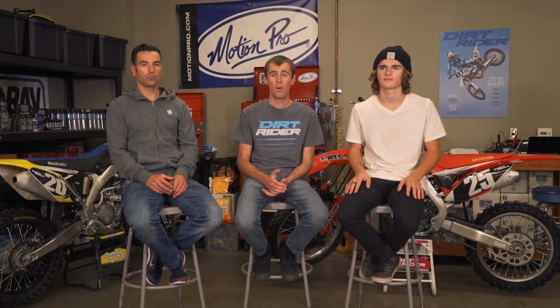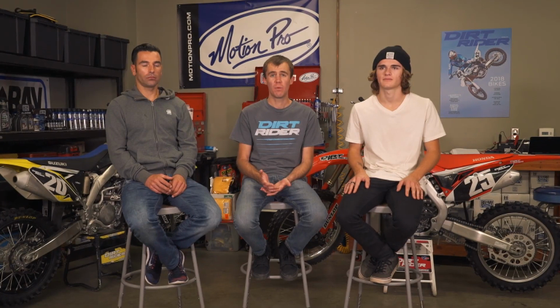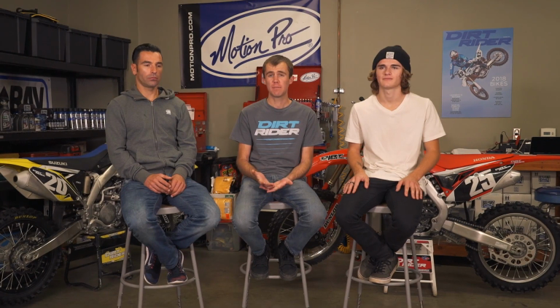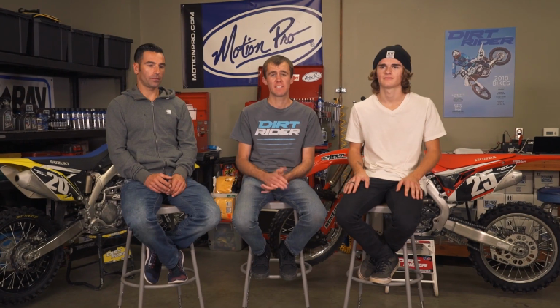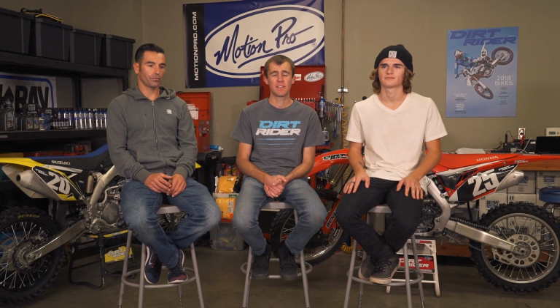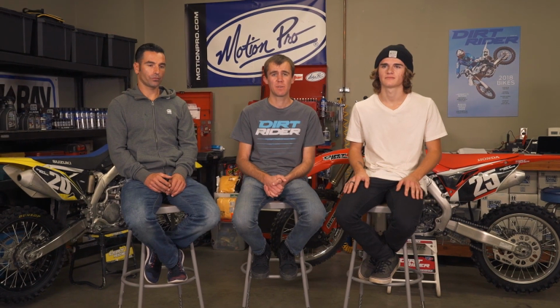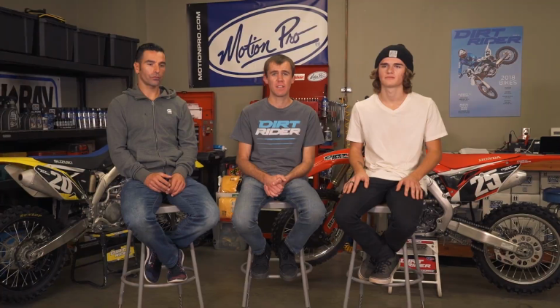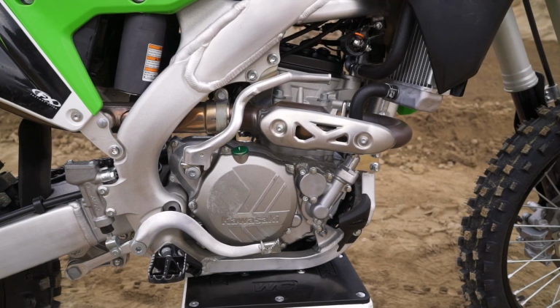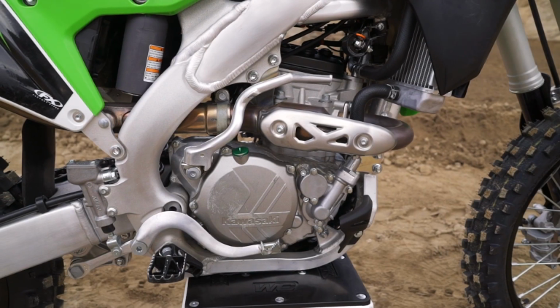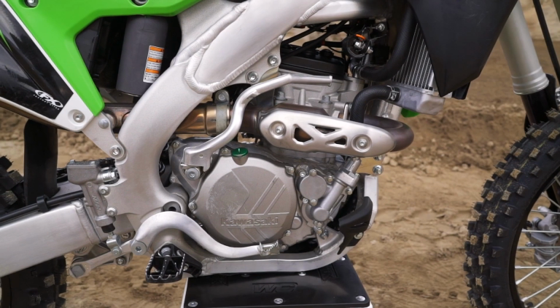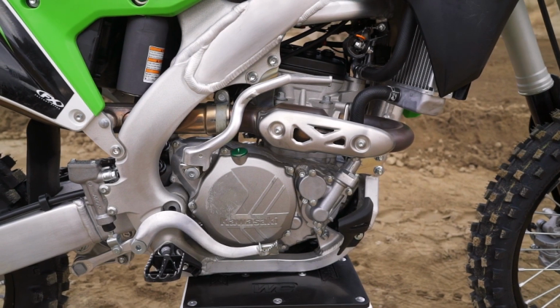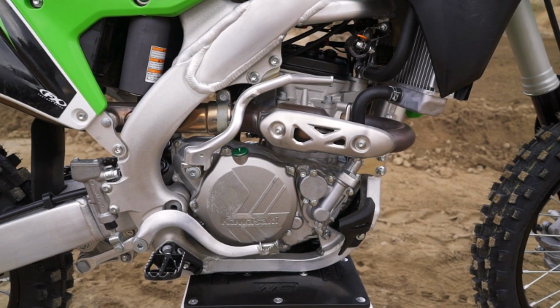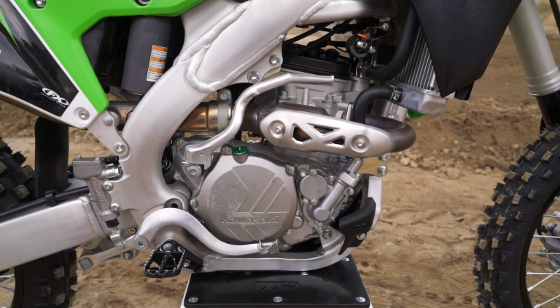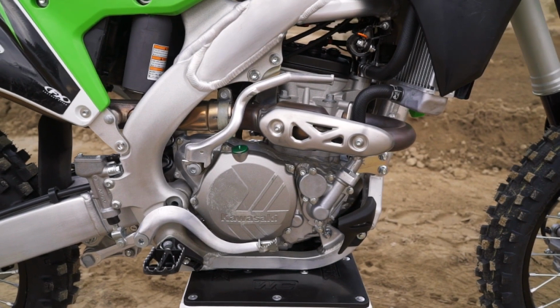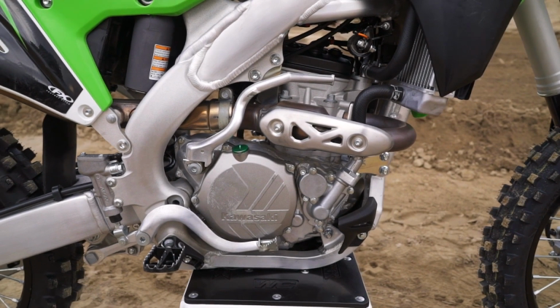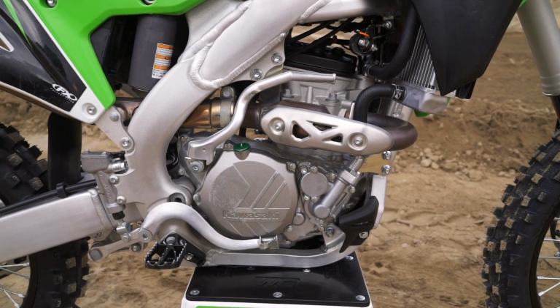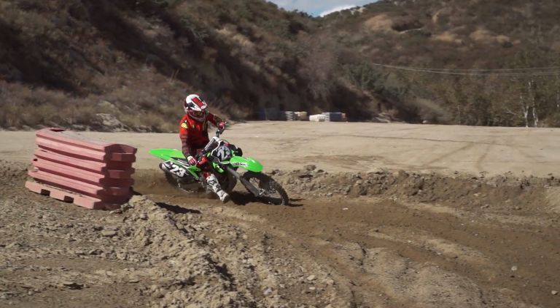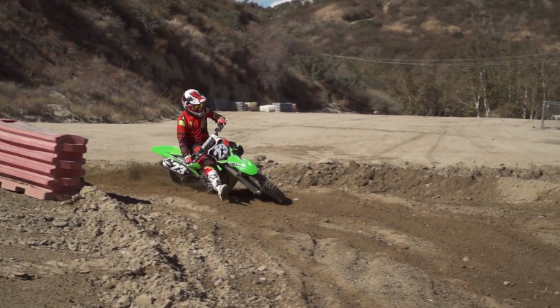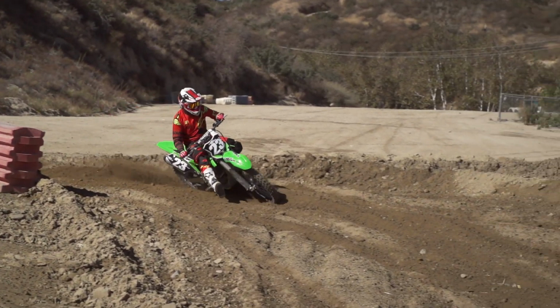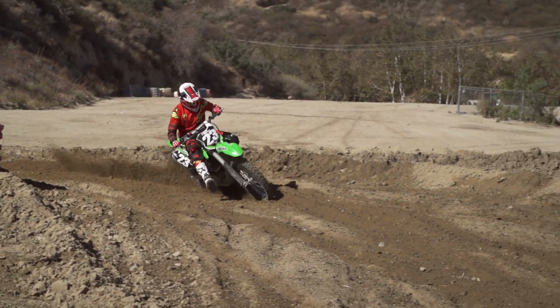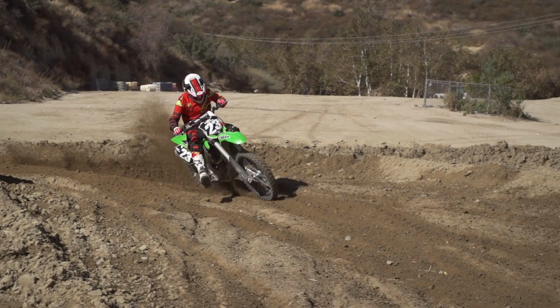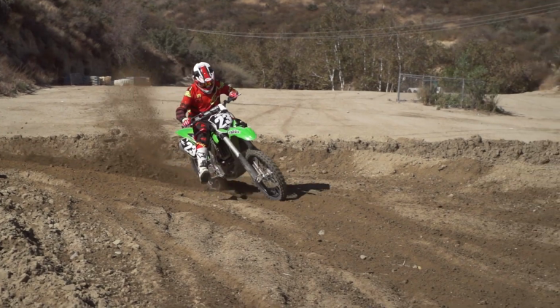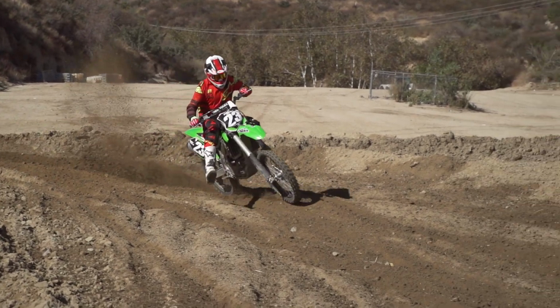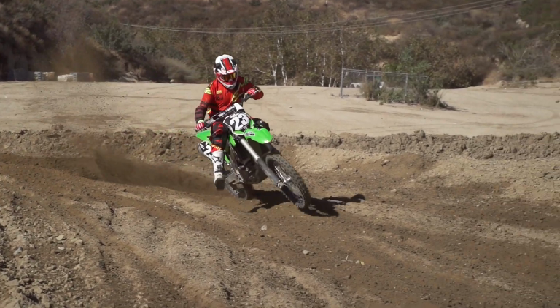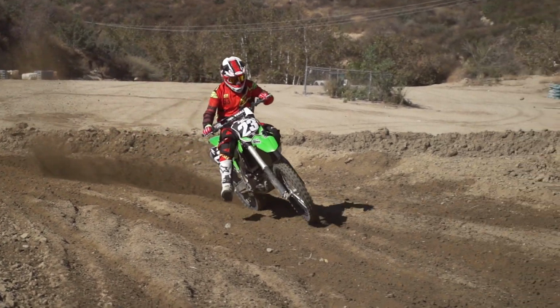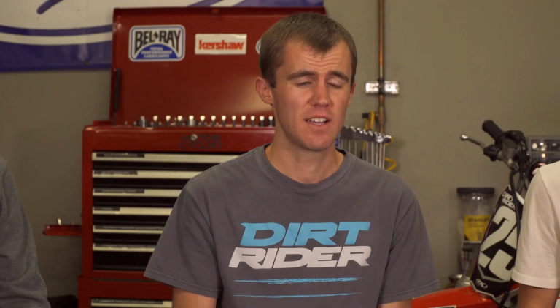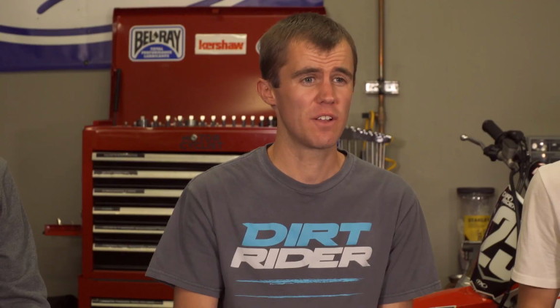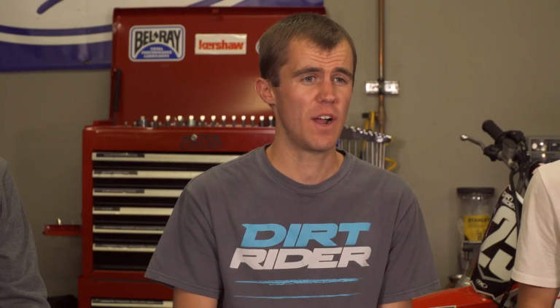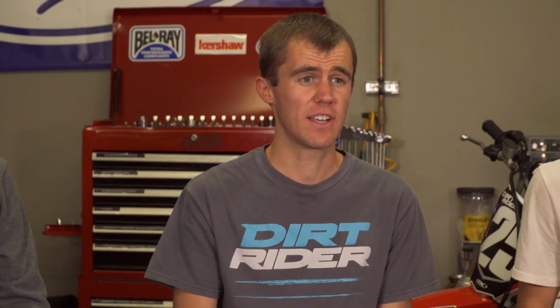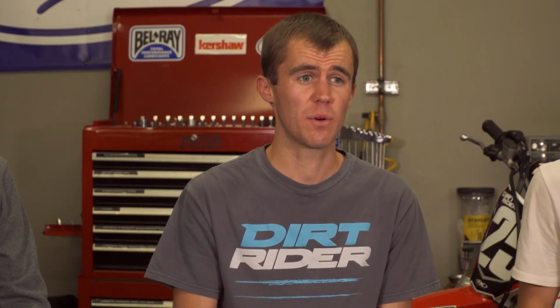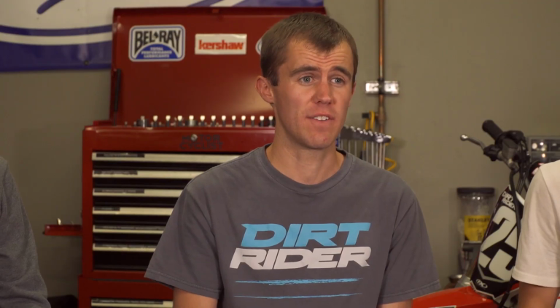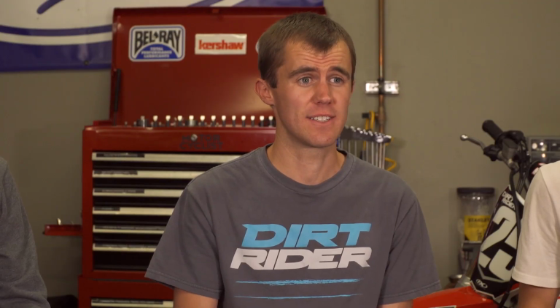All in all, perhaps the best thing about the Kawasaki engine is that there aren't really downsides to it. It has a very linear power band, it's super easy to ride, and just about any skill level of rider can get along with it very easily.